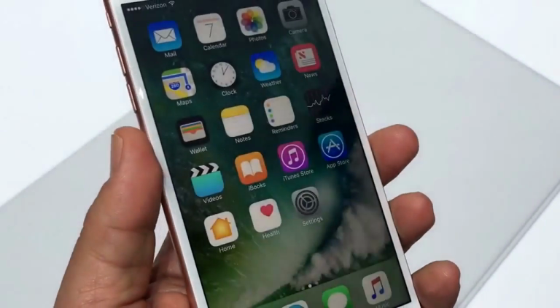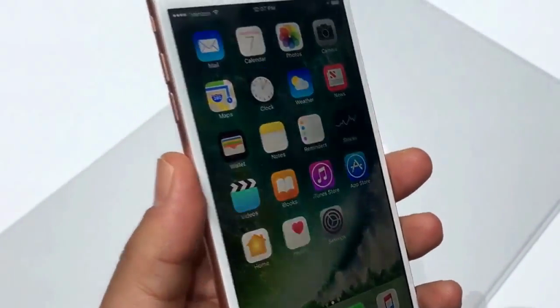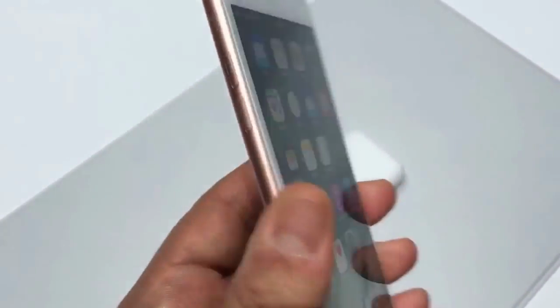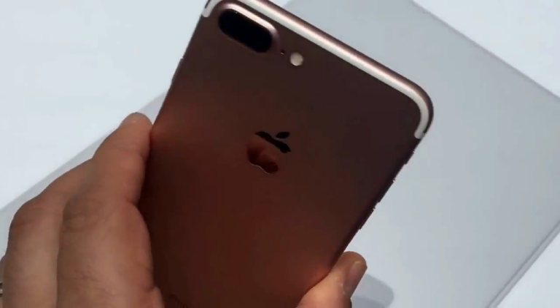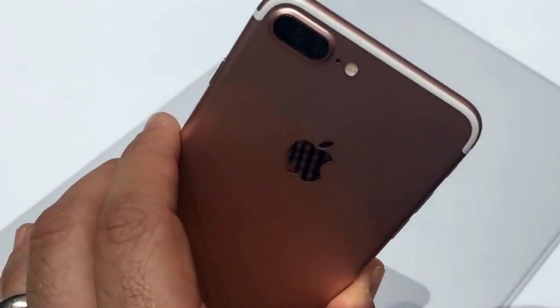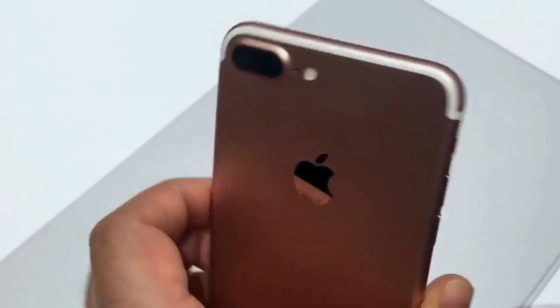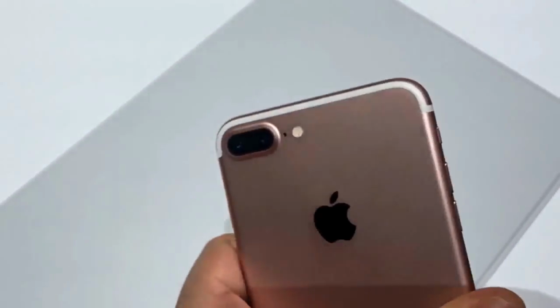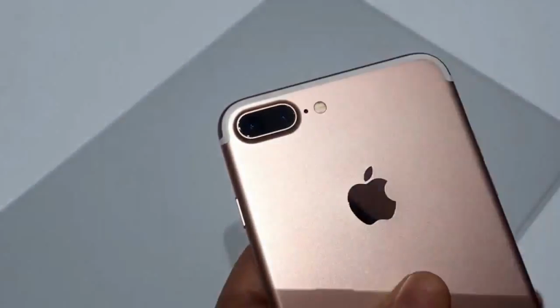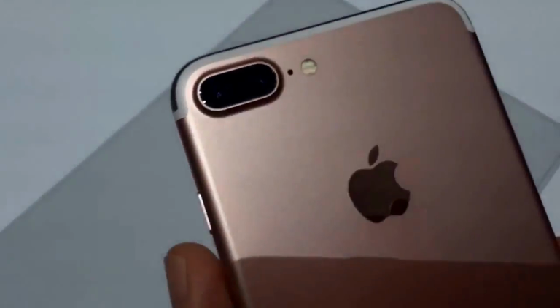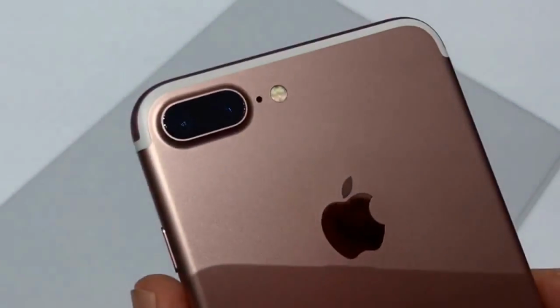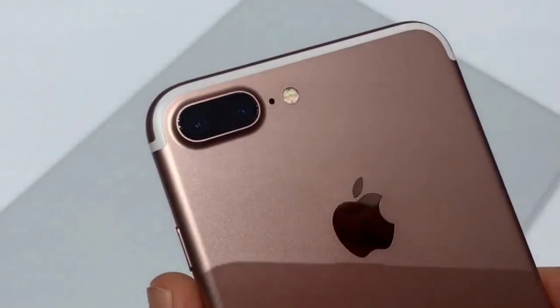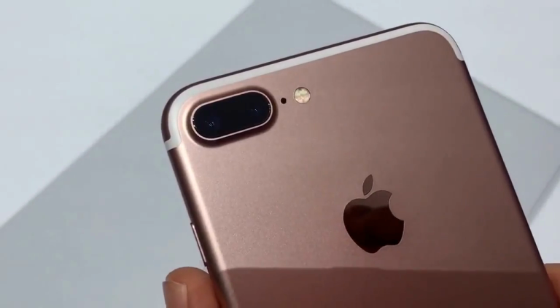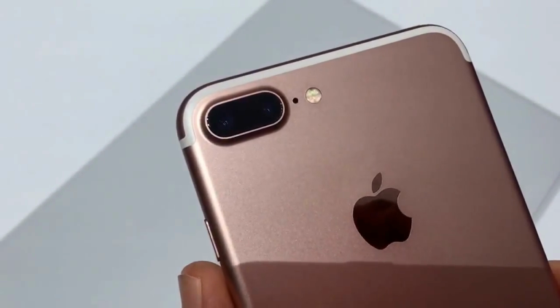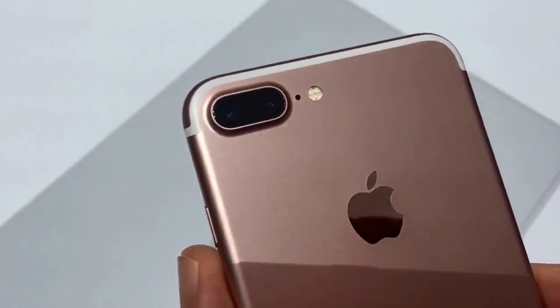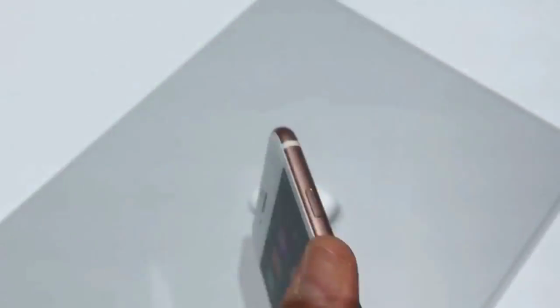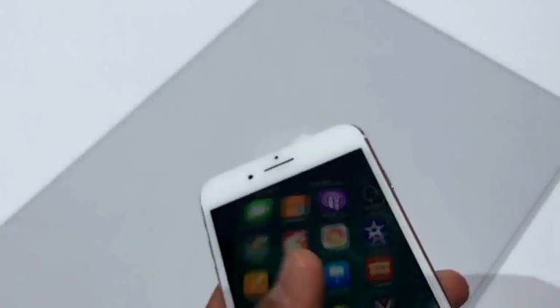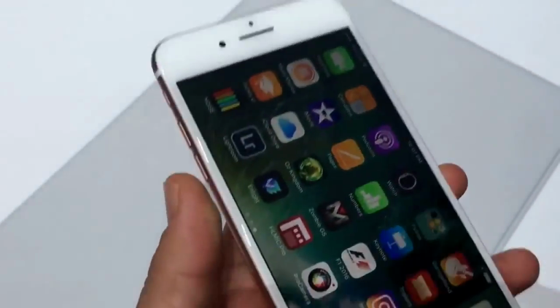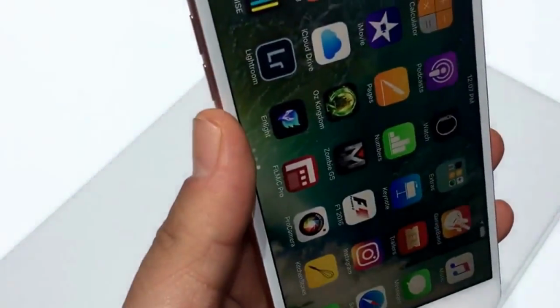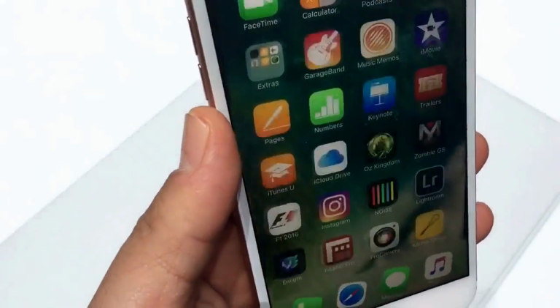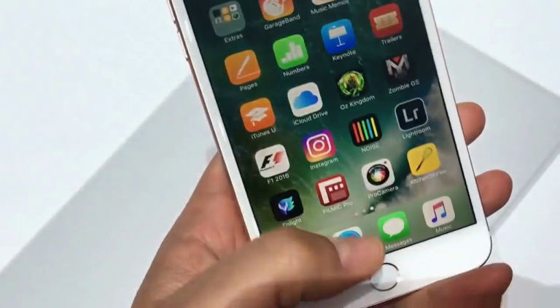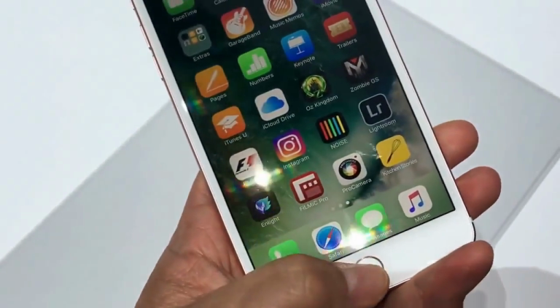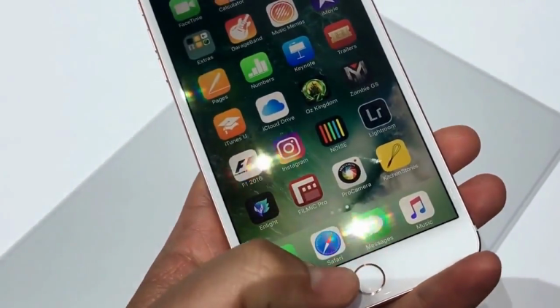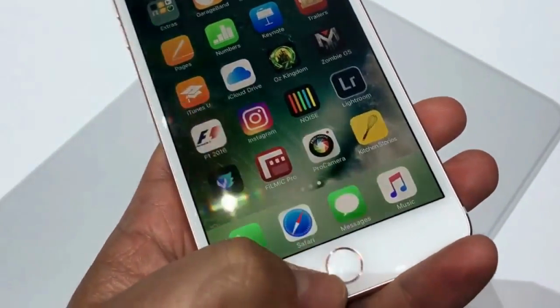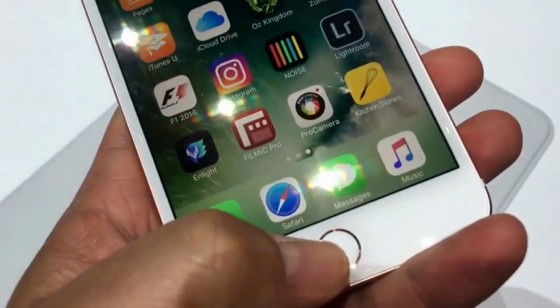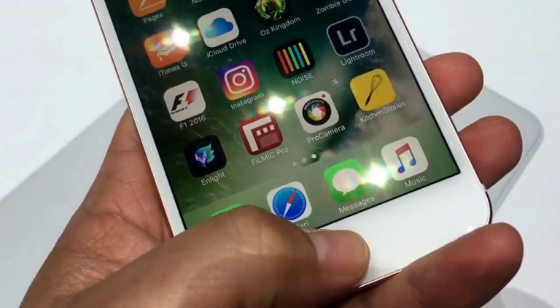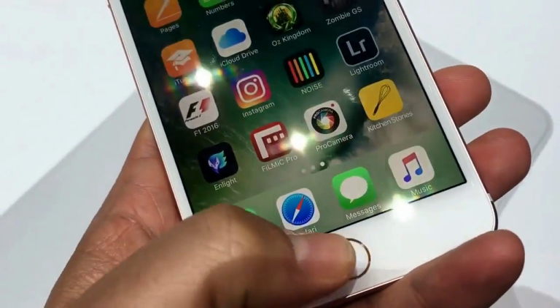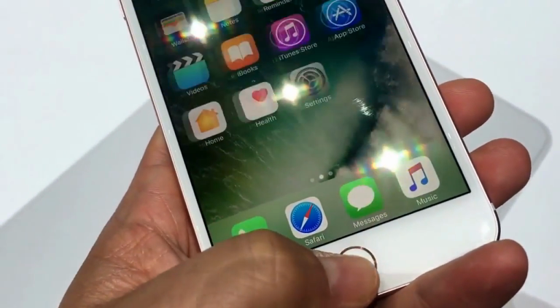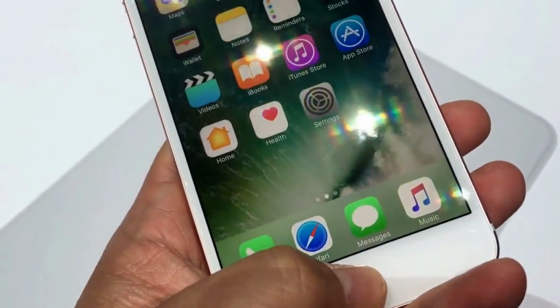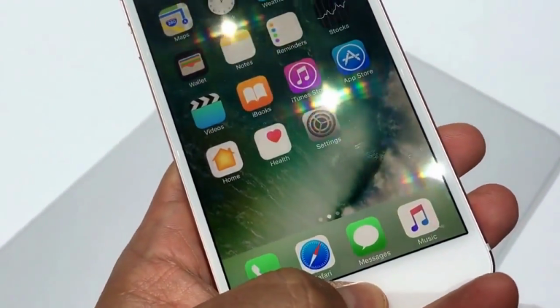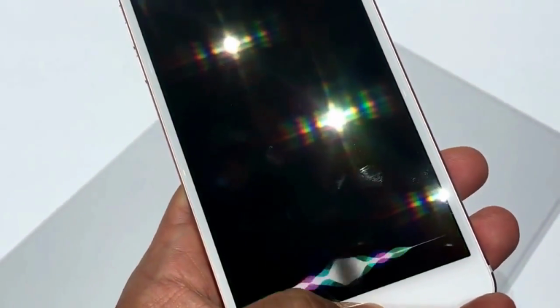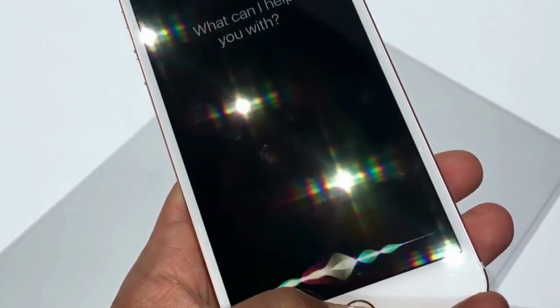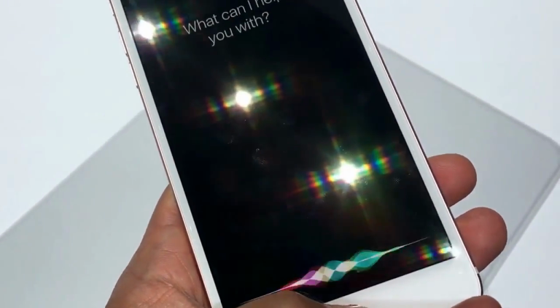These also are IP67 water resistant, and yes, there are the dual cameras on the back. The other big feature on both of the iPhones is a home button that doesn't even press — you press down and you can feel it like force touch.